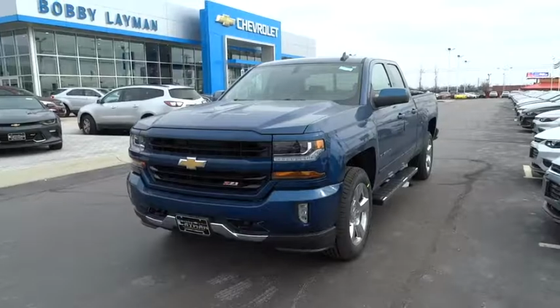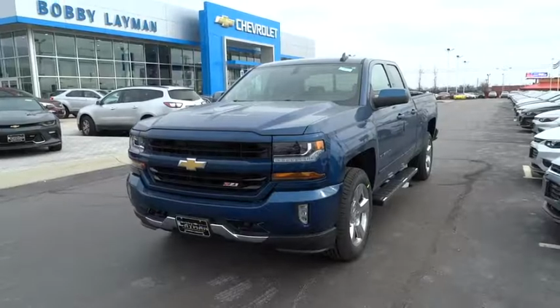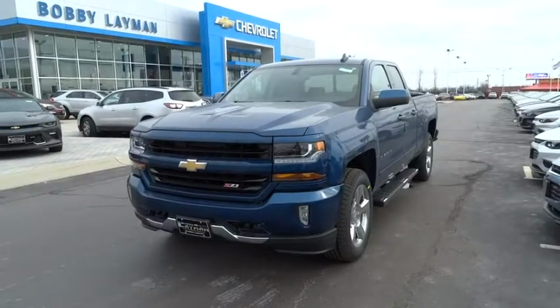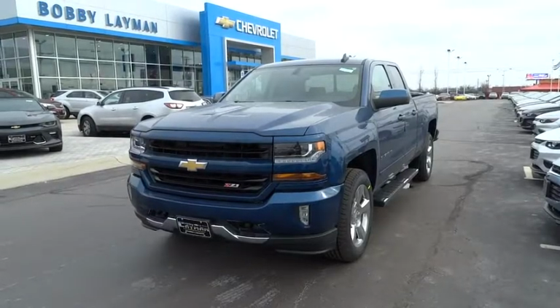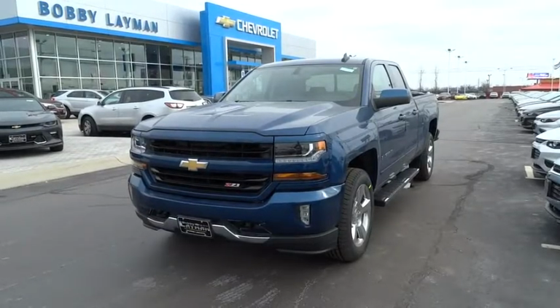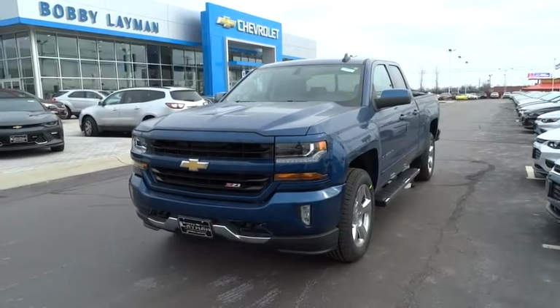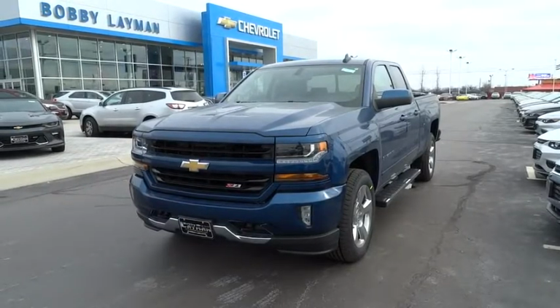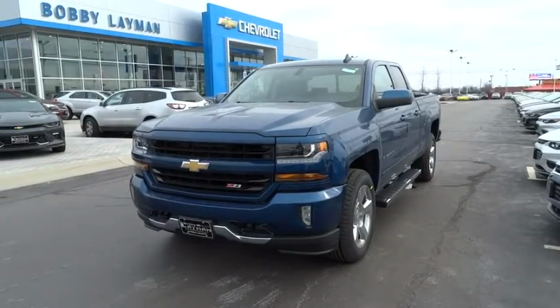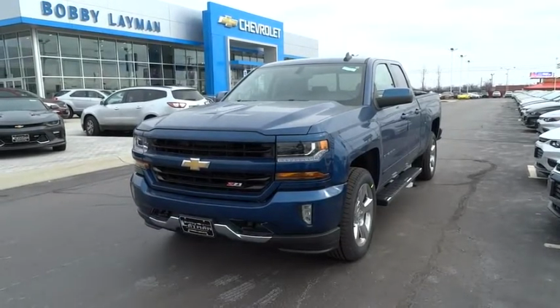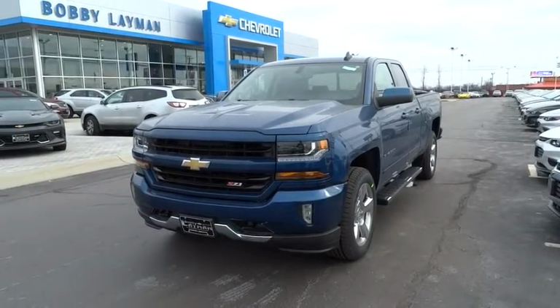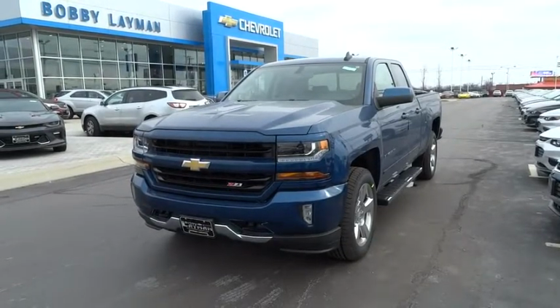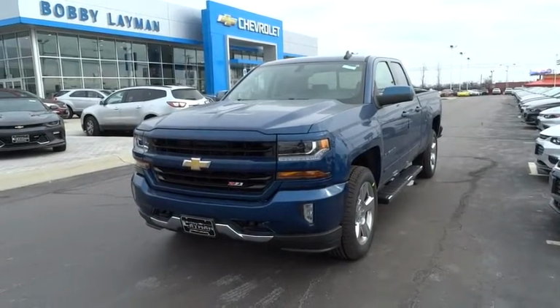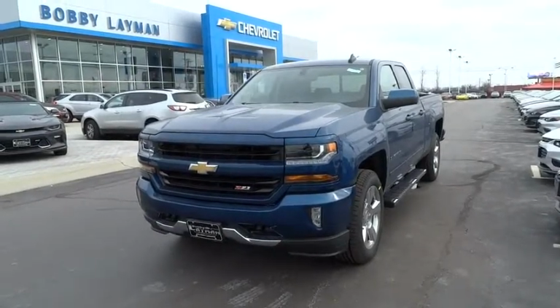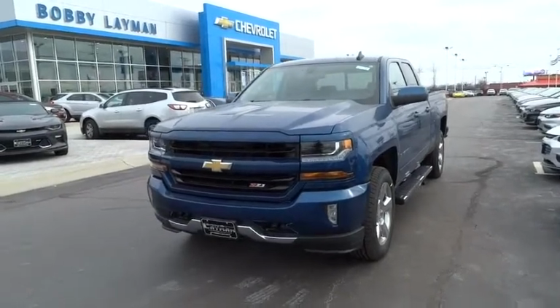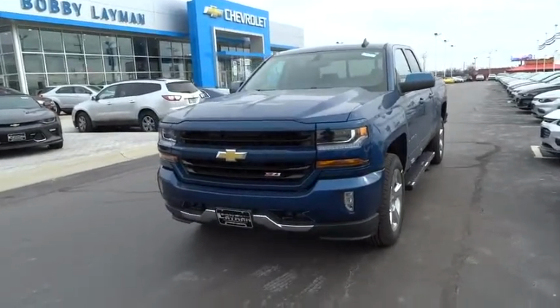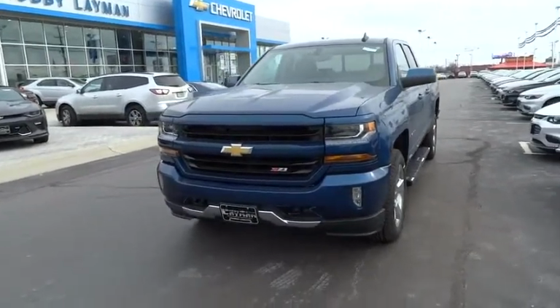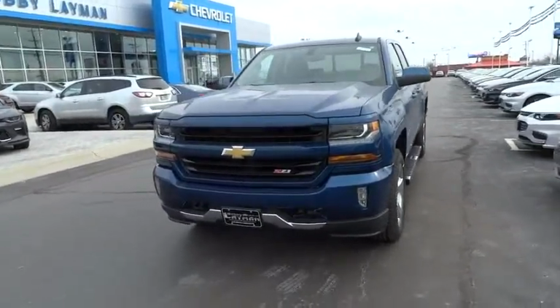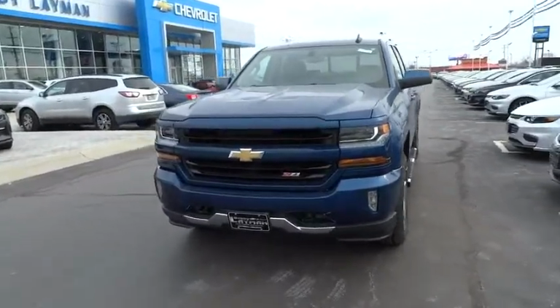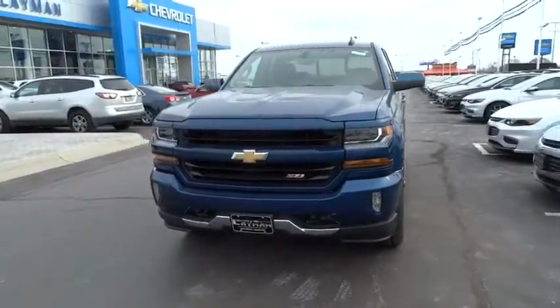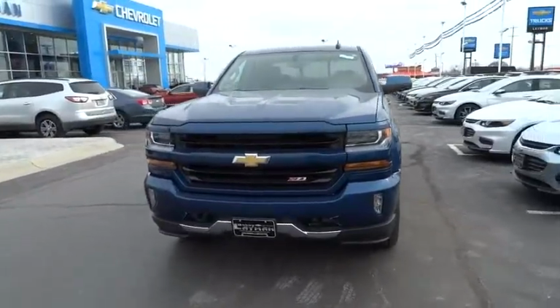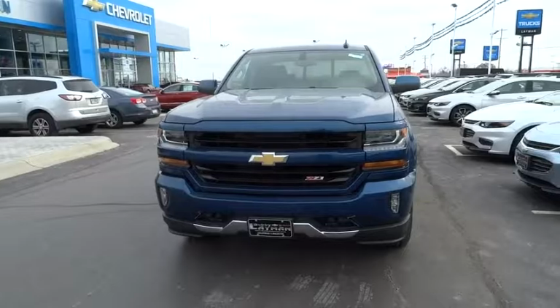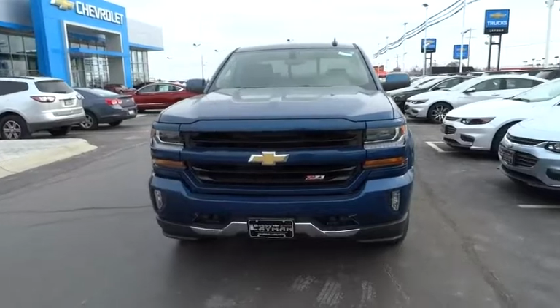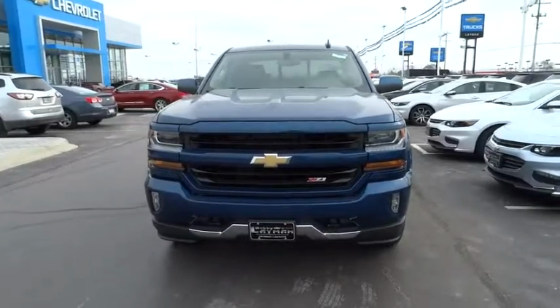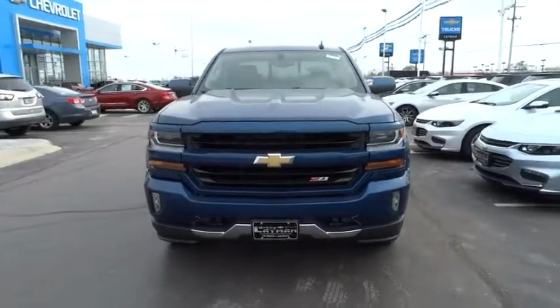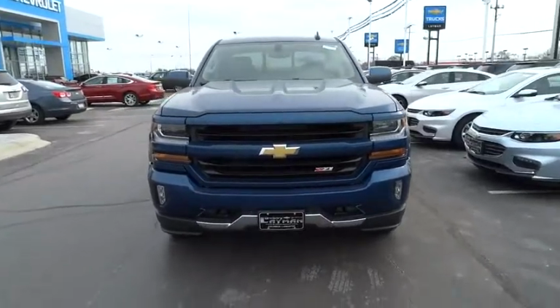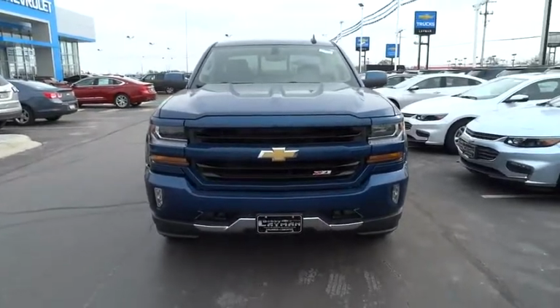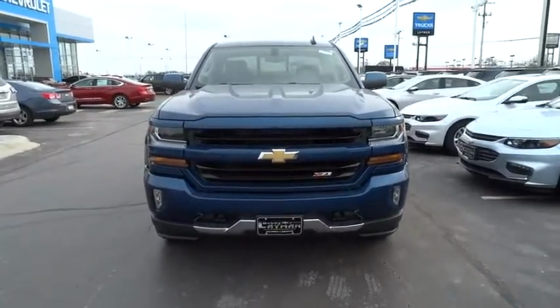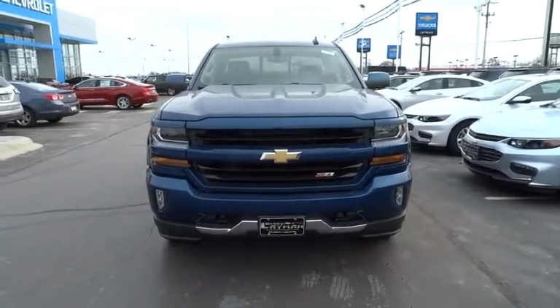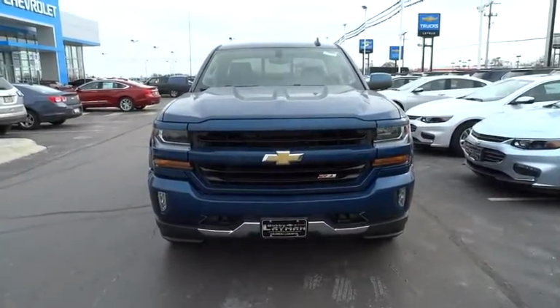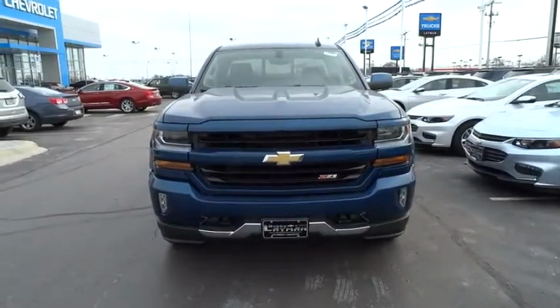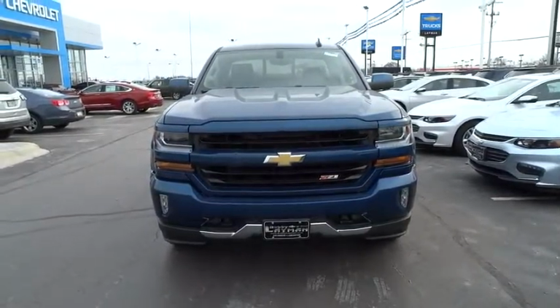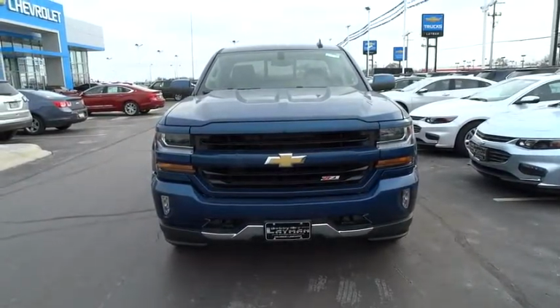The 2017 Chevrolet Silverado 1500. This vehicle has less than 100 miles.